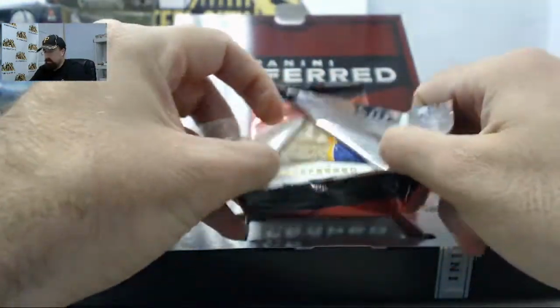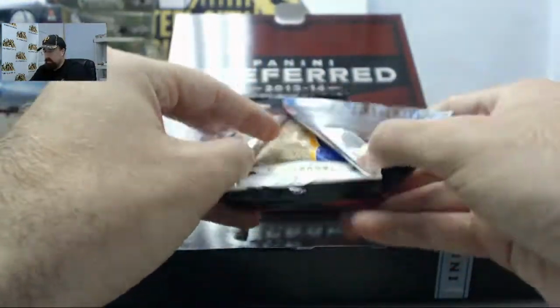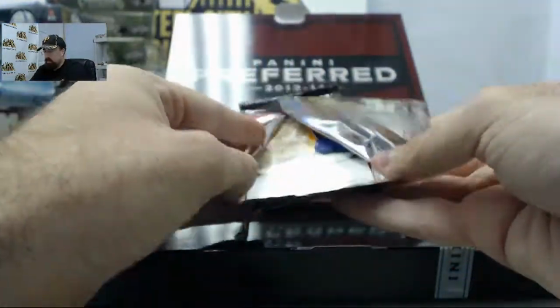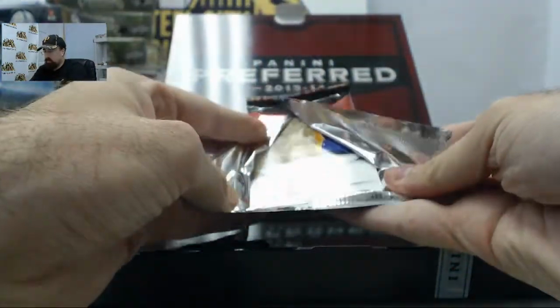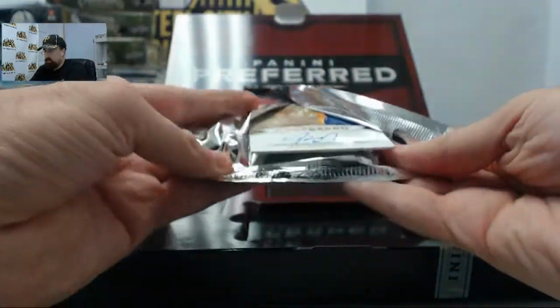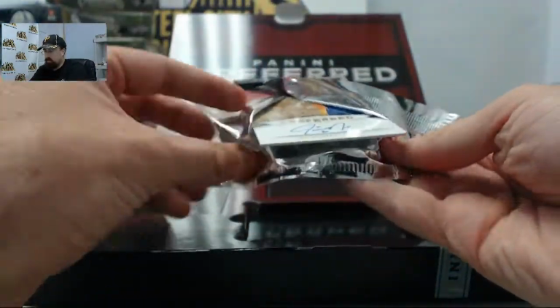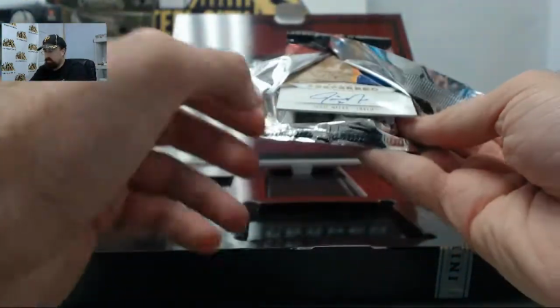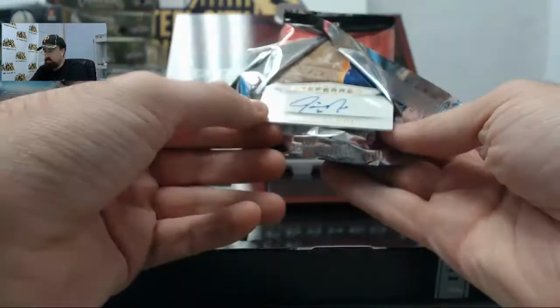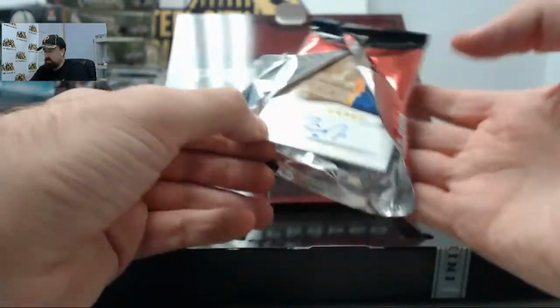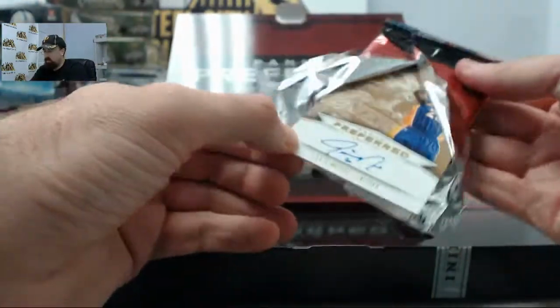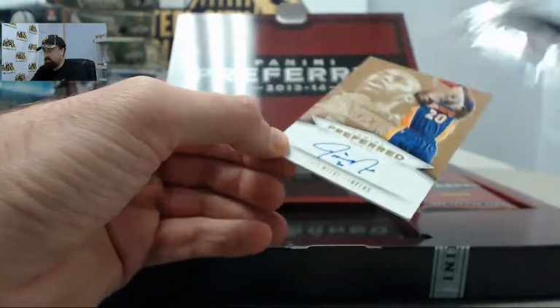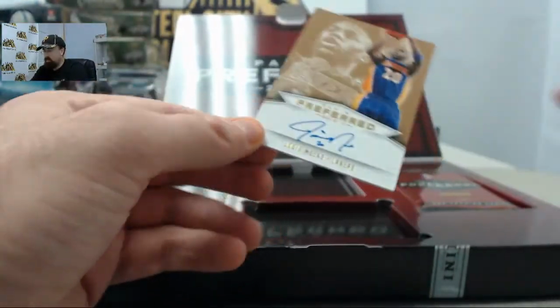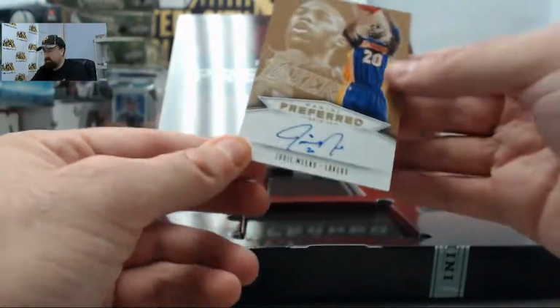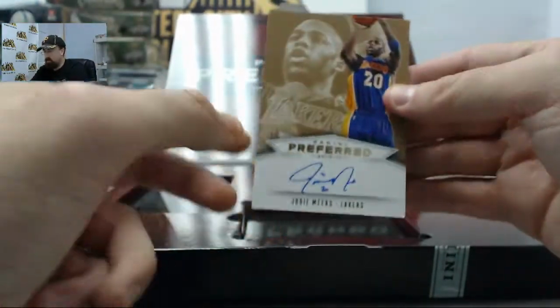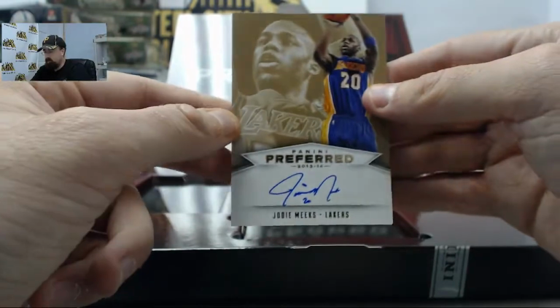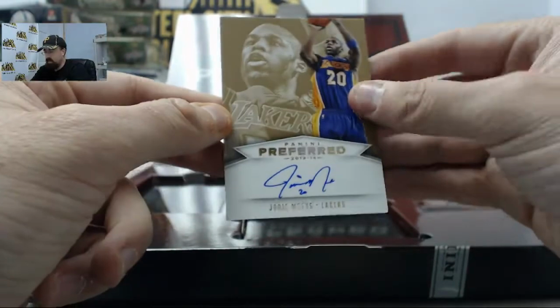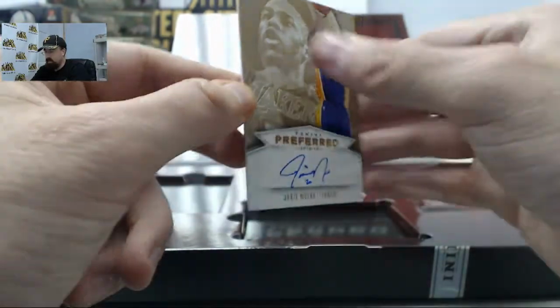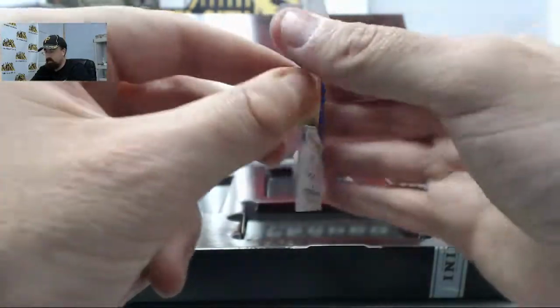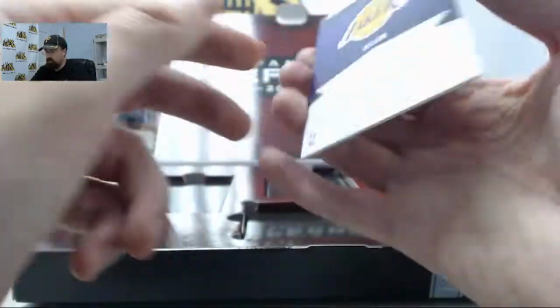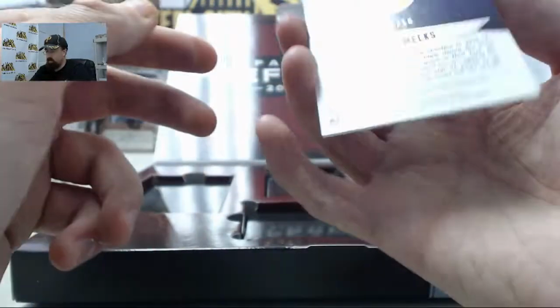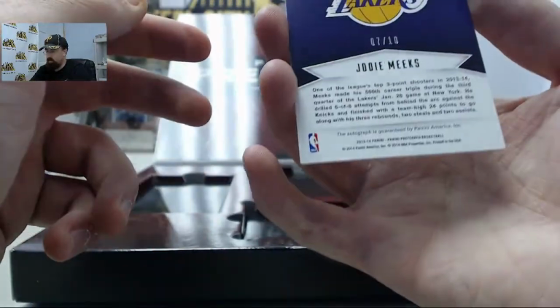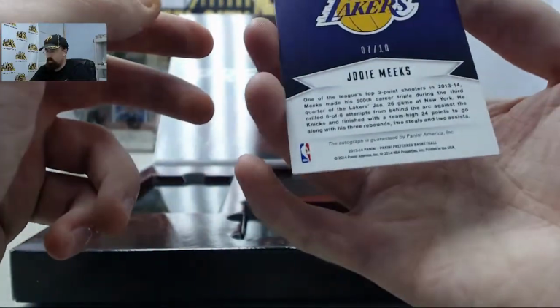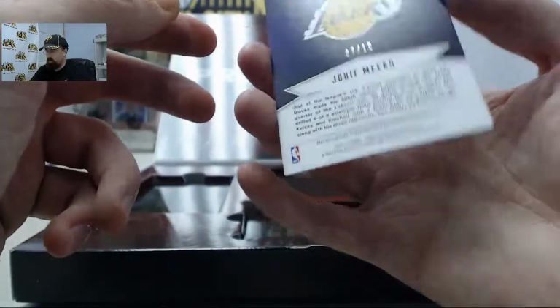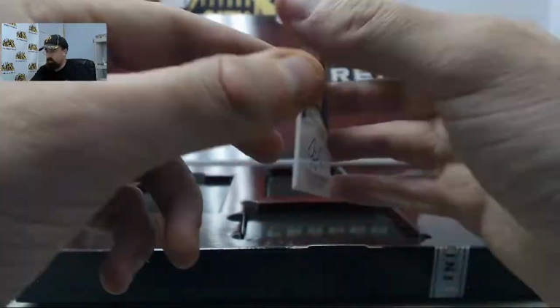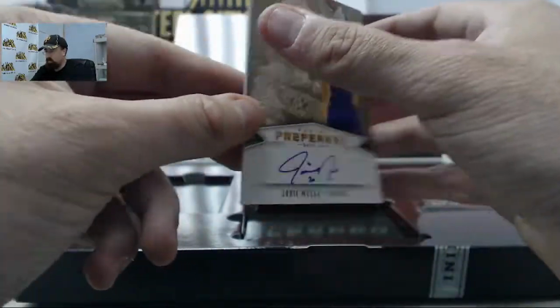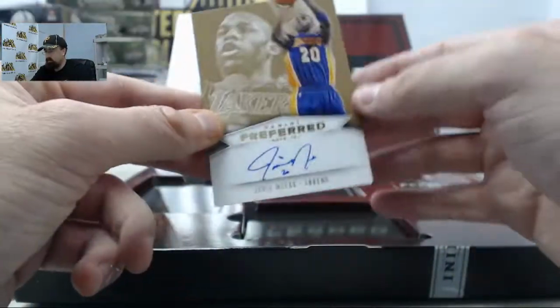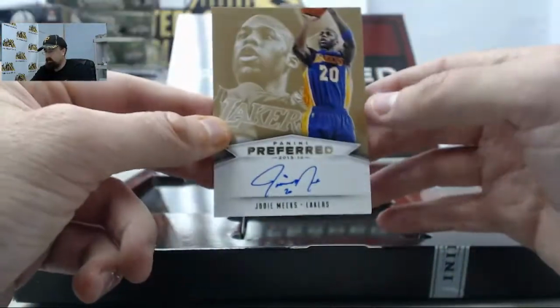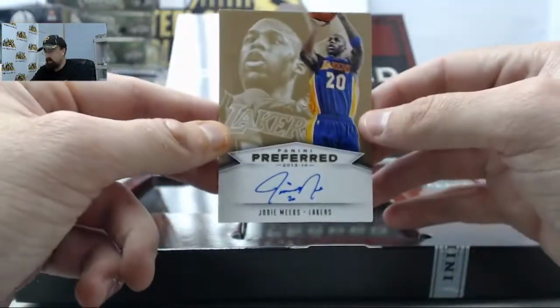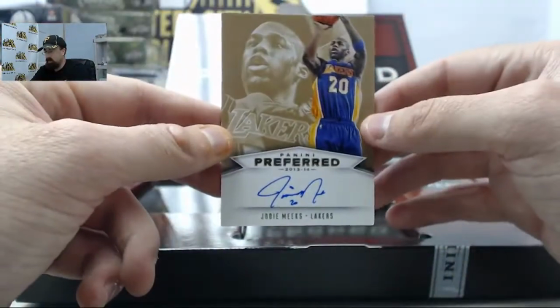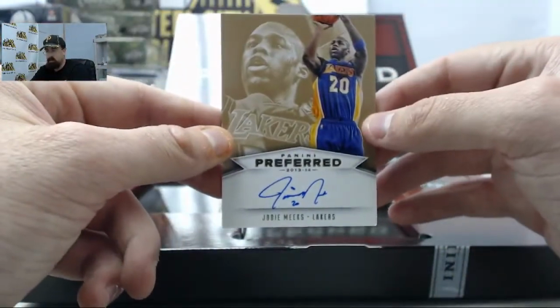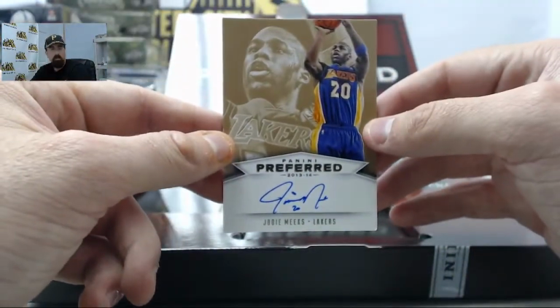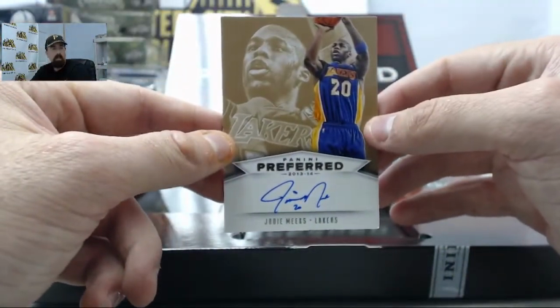Next one up — it's going to be a Preferred Jody Meeks autograph. That one is numbered 7 of 10.